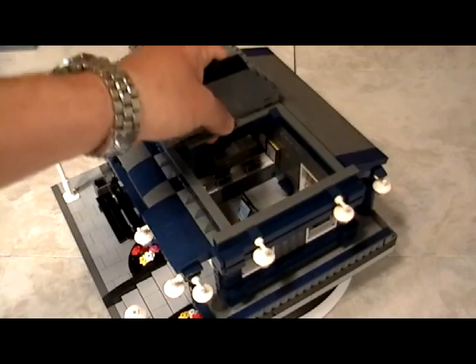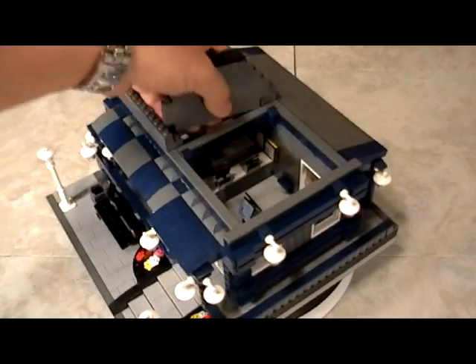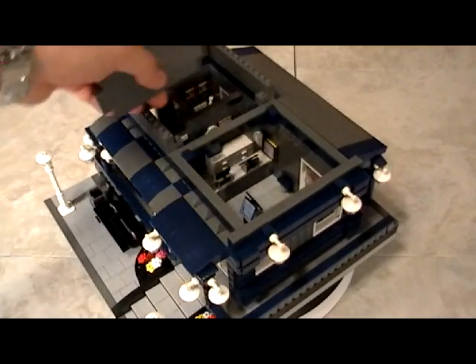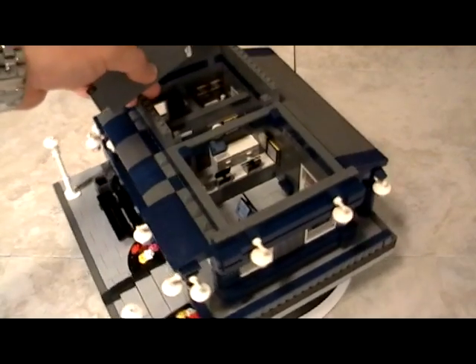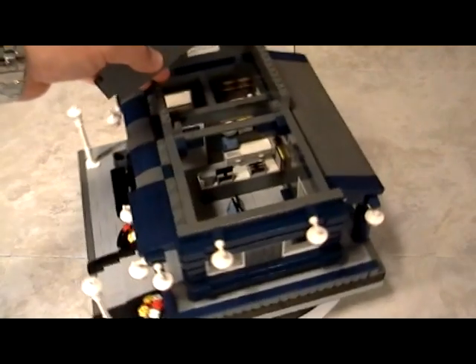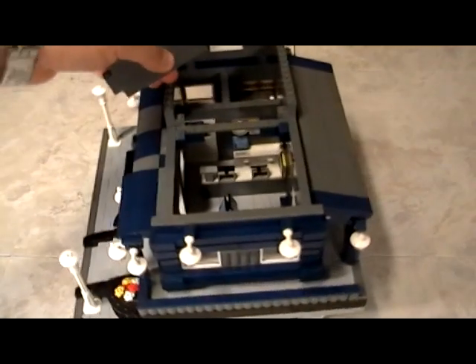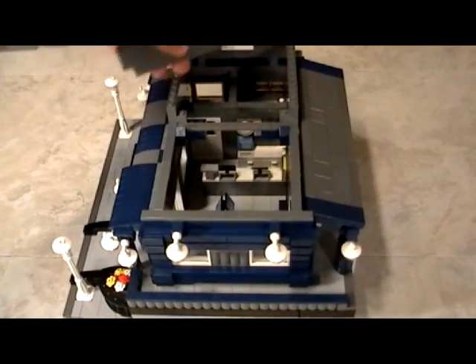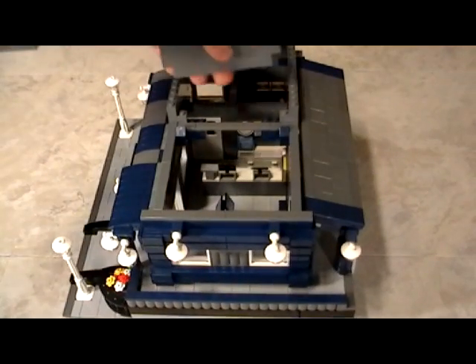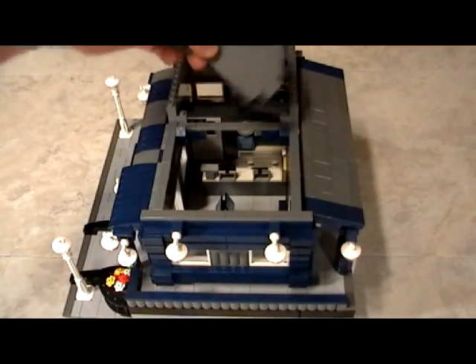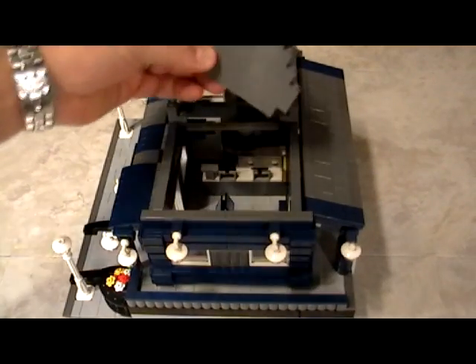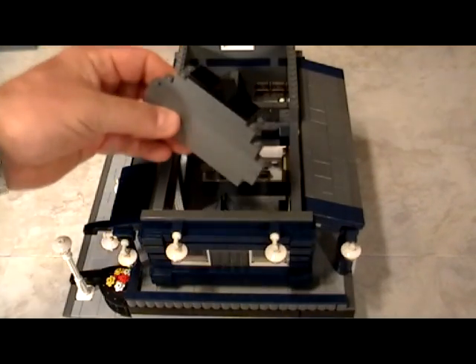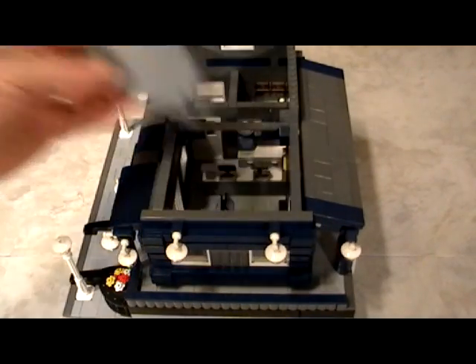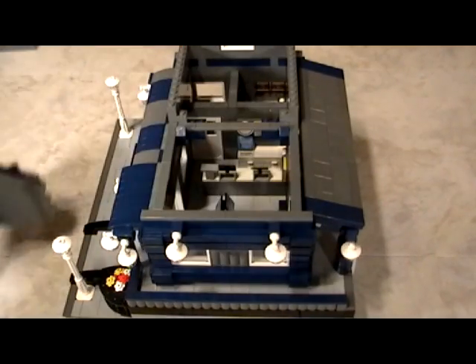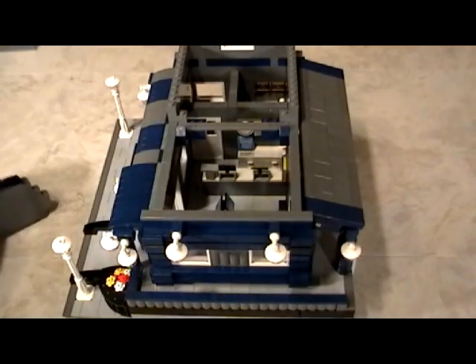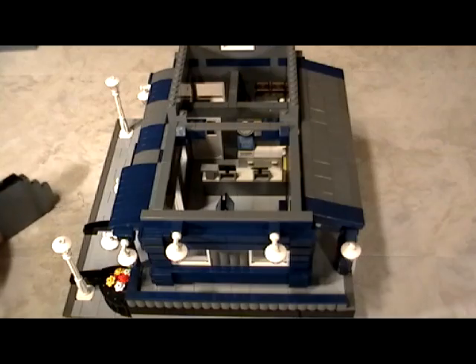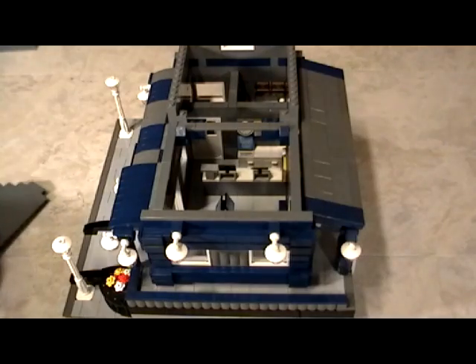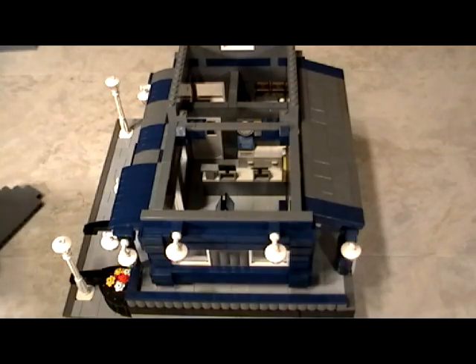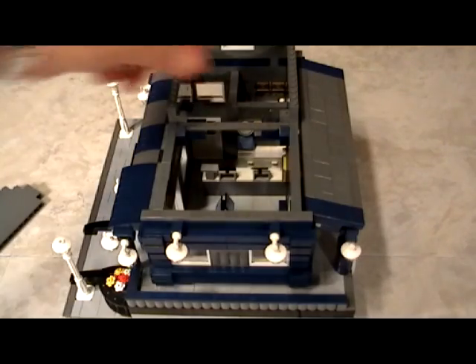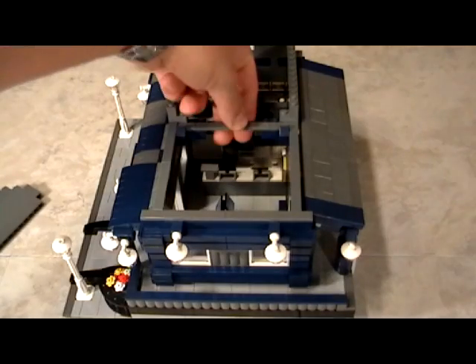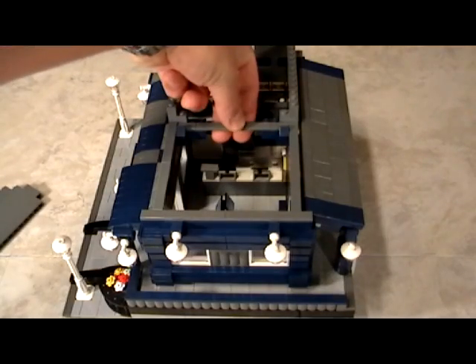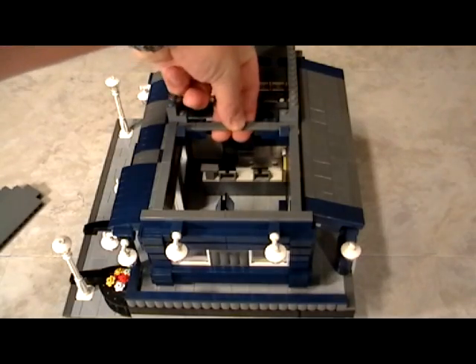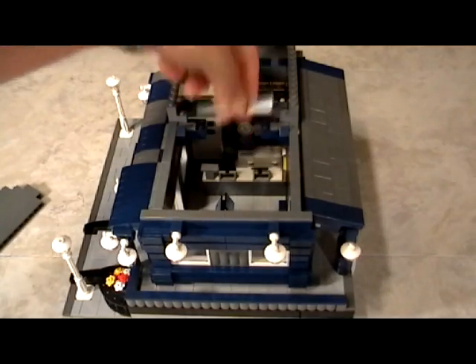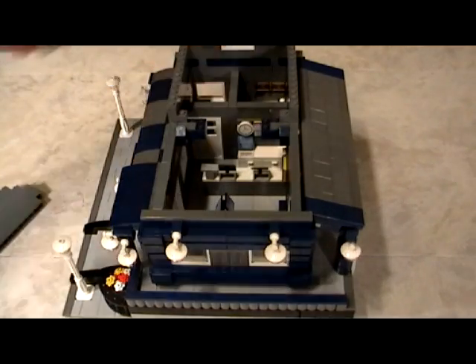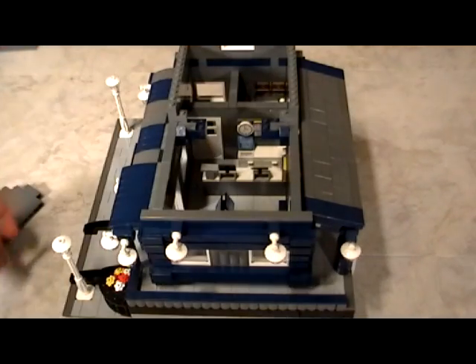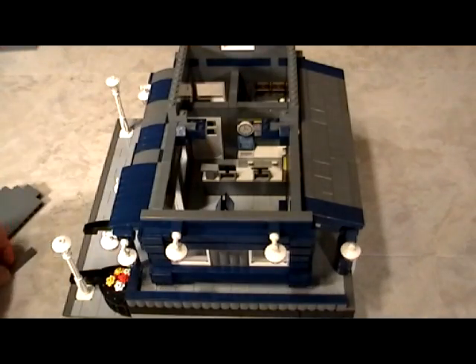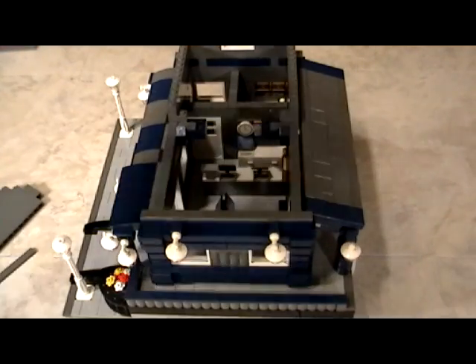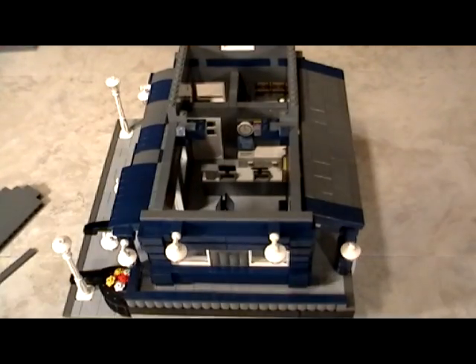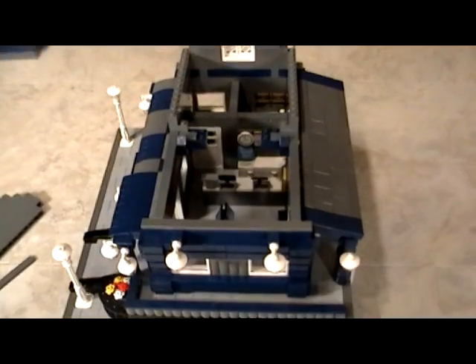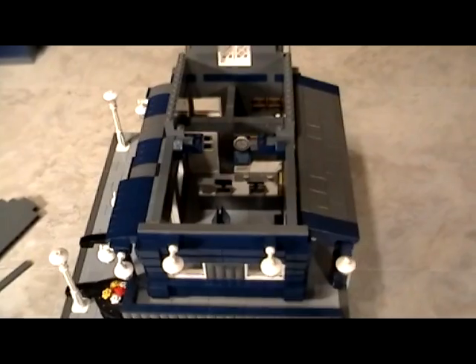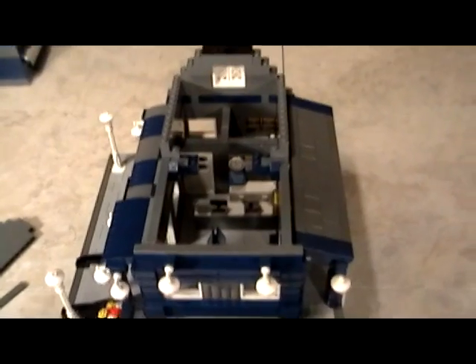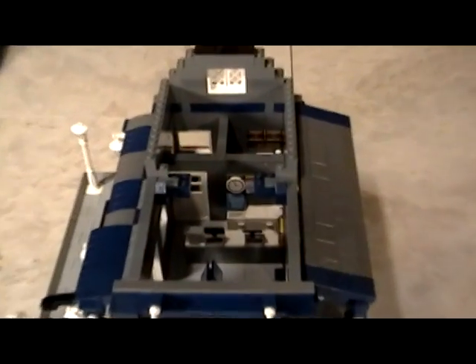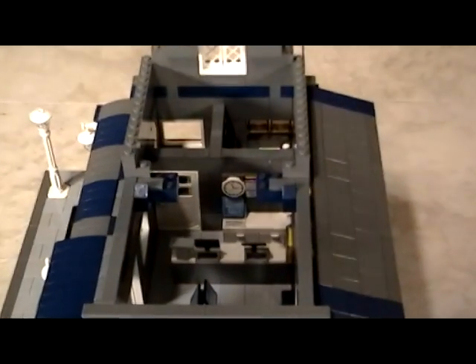So in this video, to get started, what I'm going to do is I'm actually going to remove this top piece right here. I'm also going to remove this 1x8 plate so I can show you the inside without any obstacles.